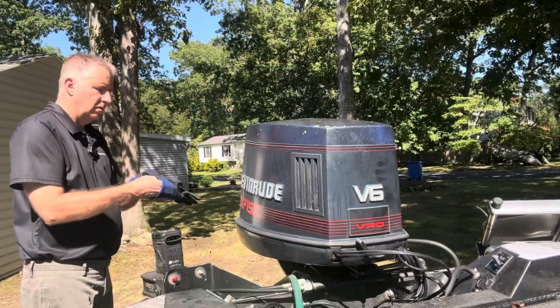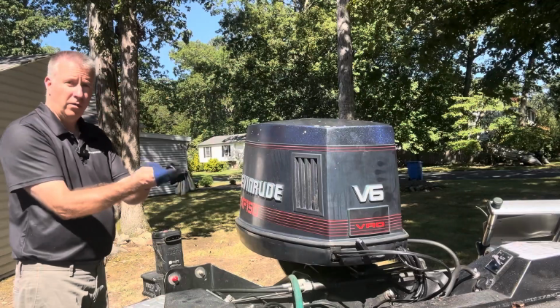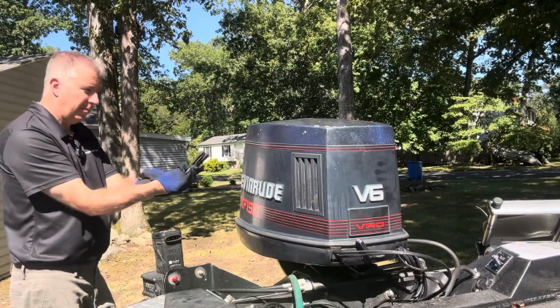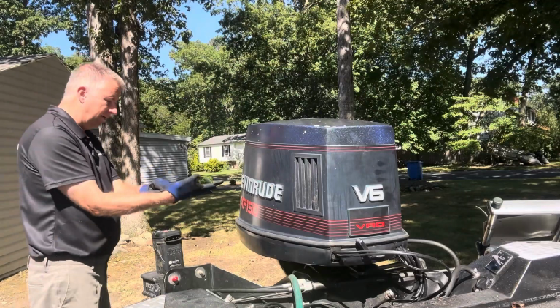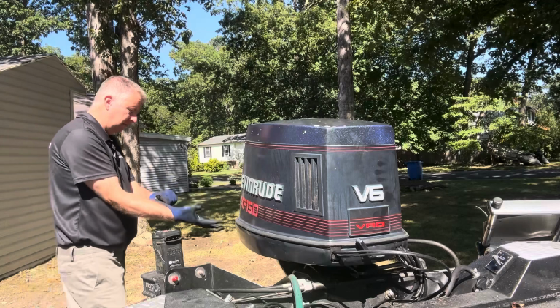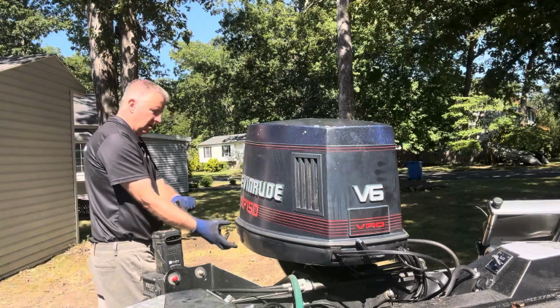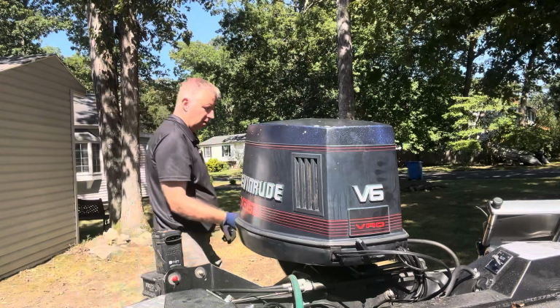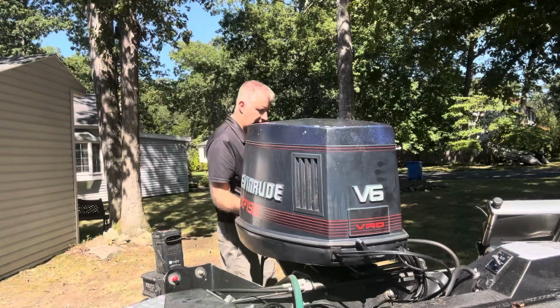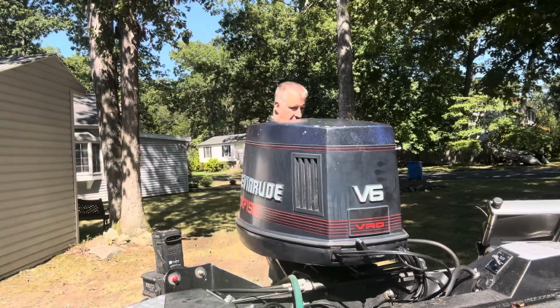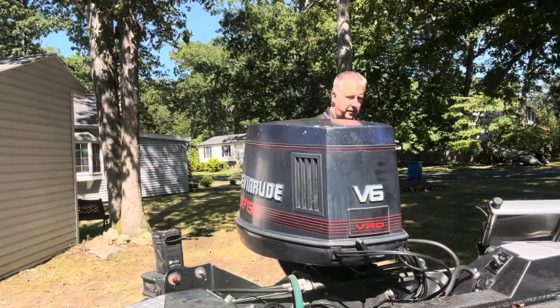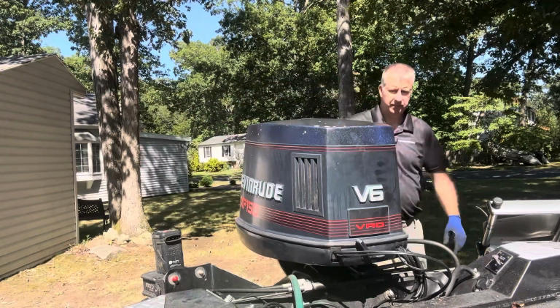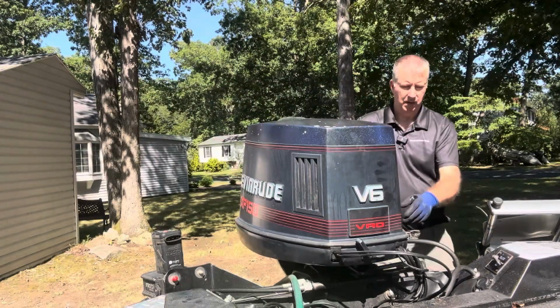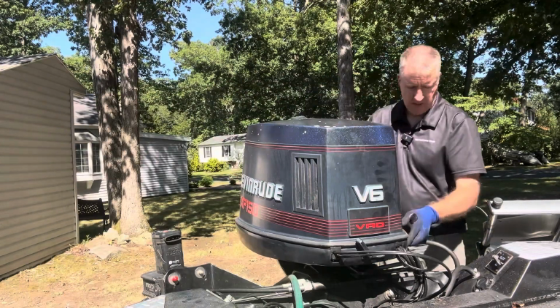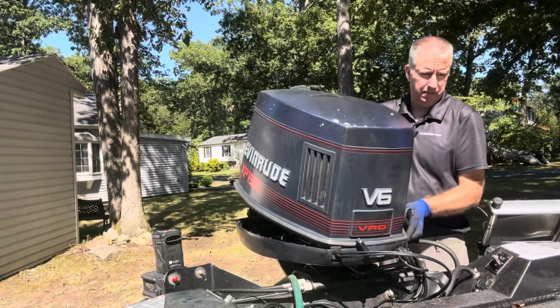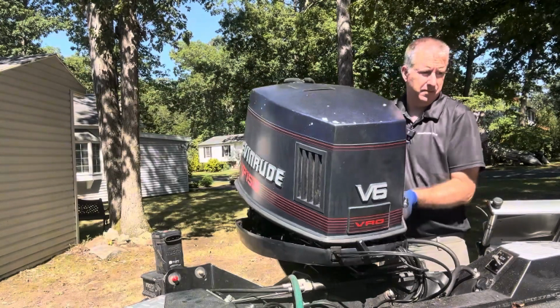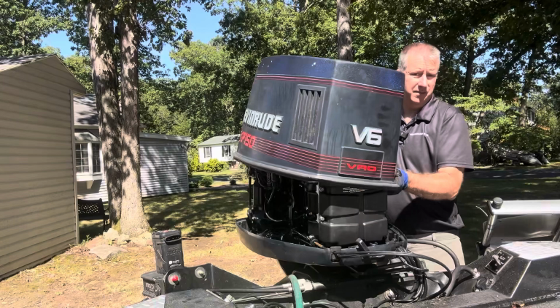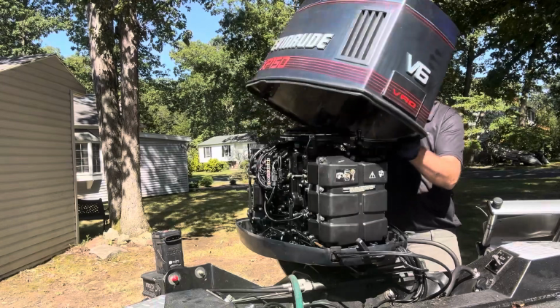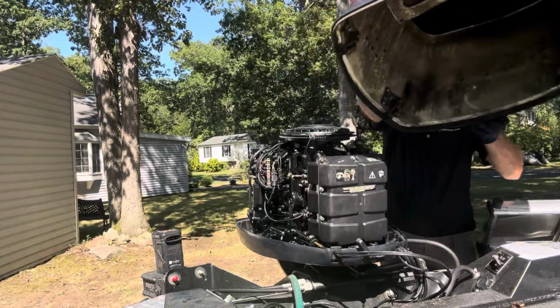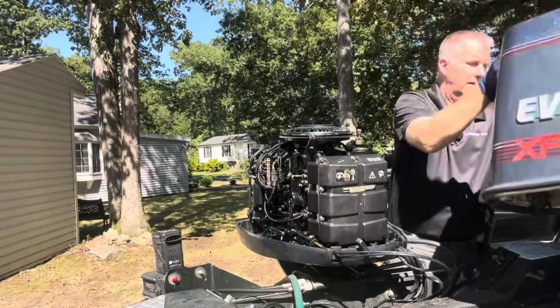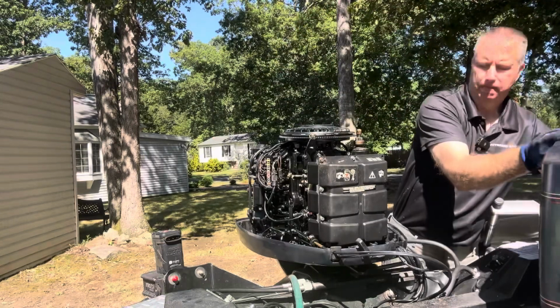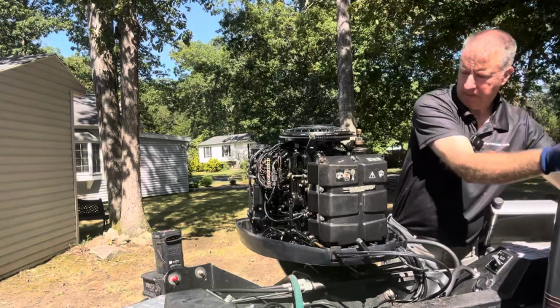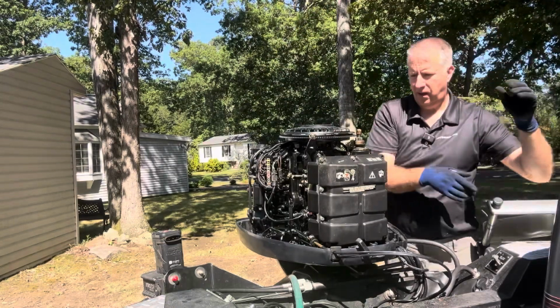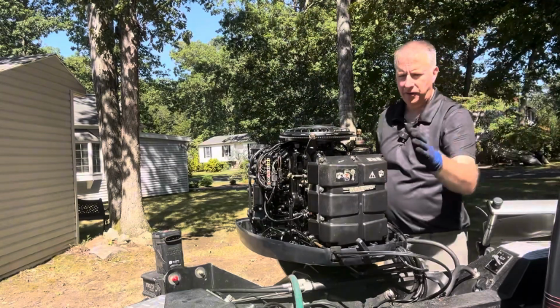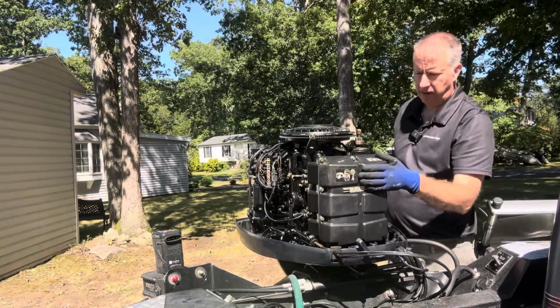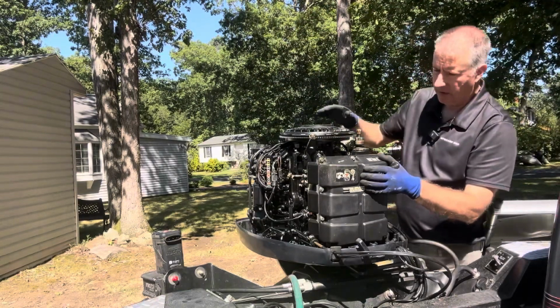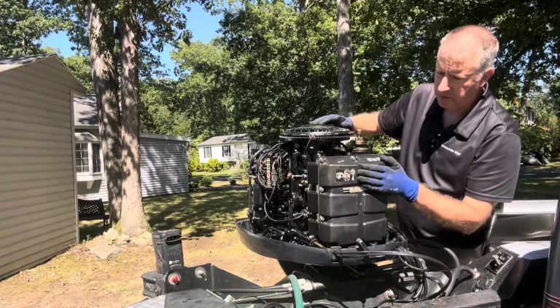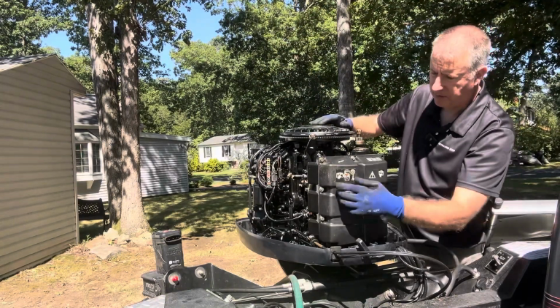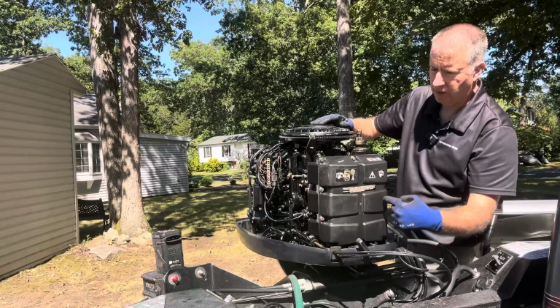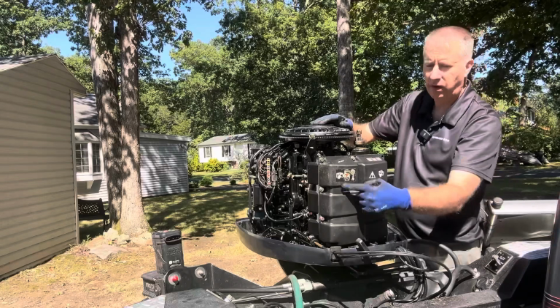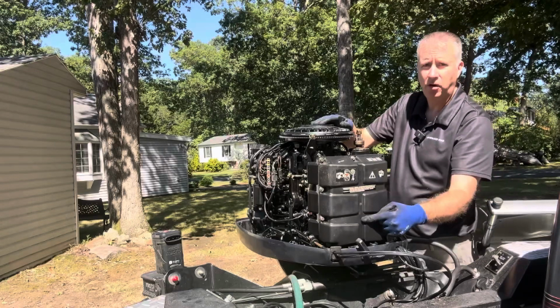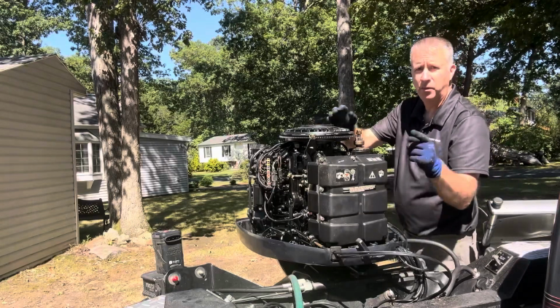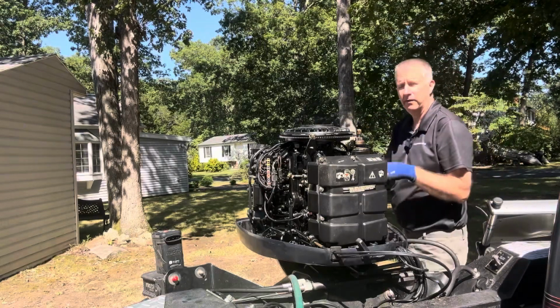So while we're filling up our barrel, we'll go ahead and take our cover off. And I'm going to go ahead and take my airbox off because I want to see what's going on in those carbs when we fire it up.